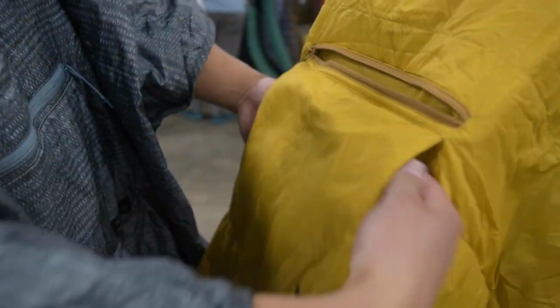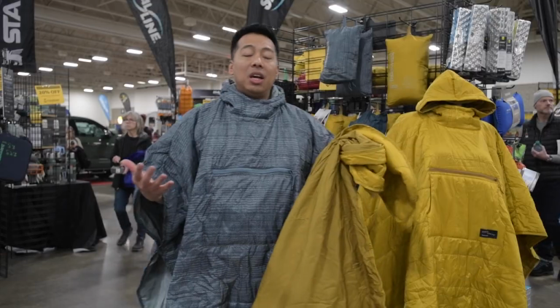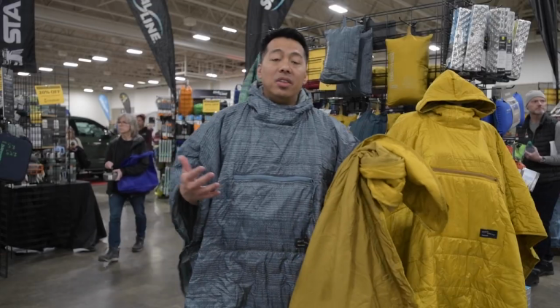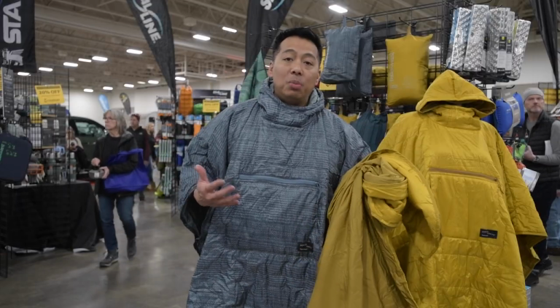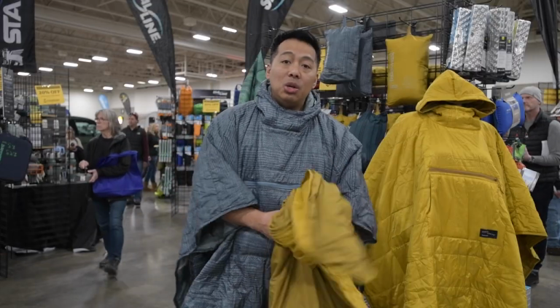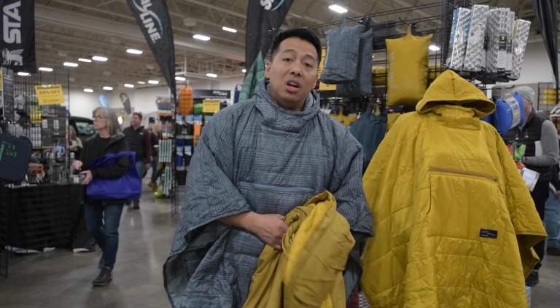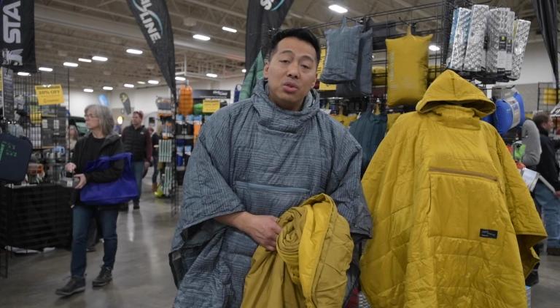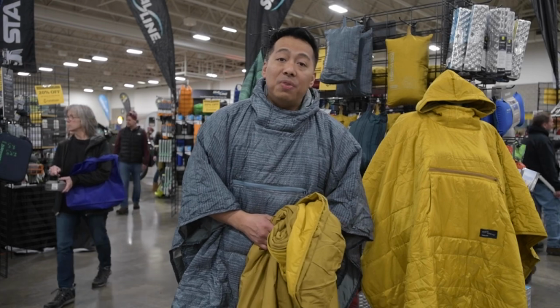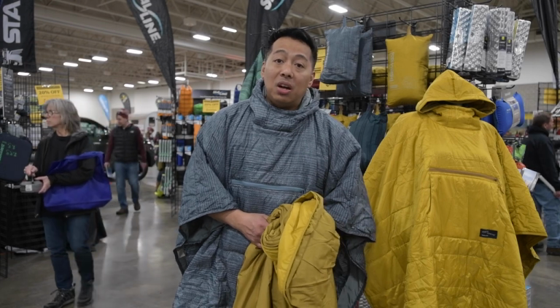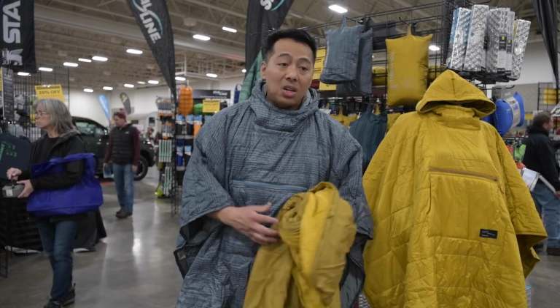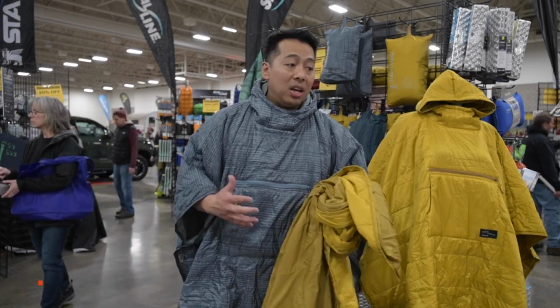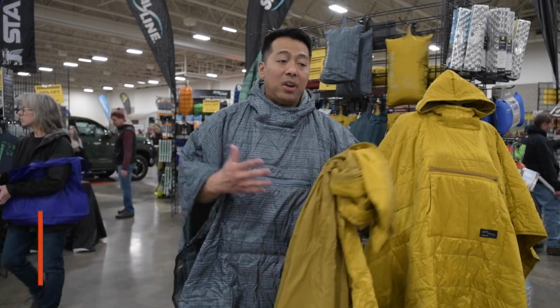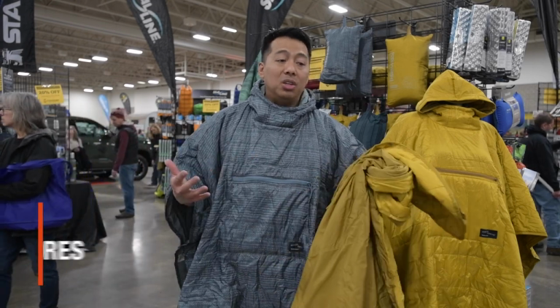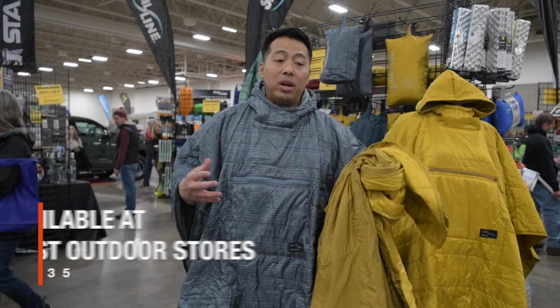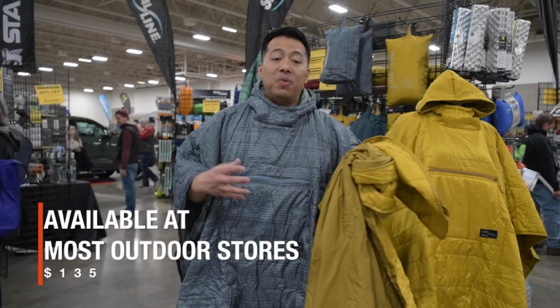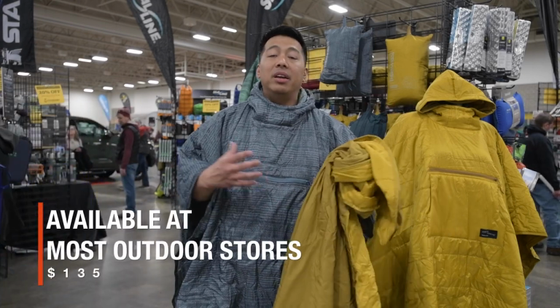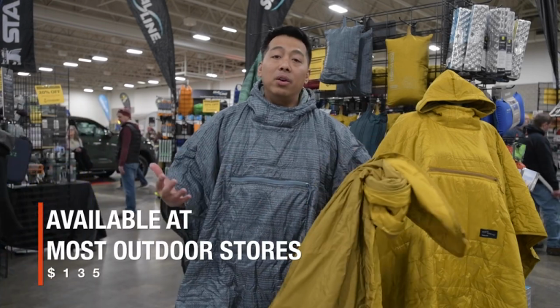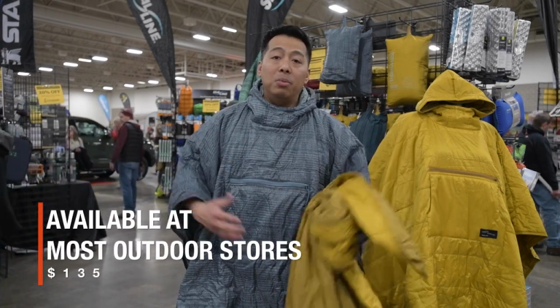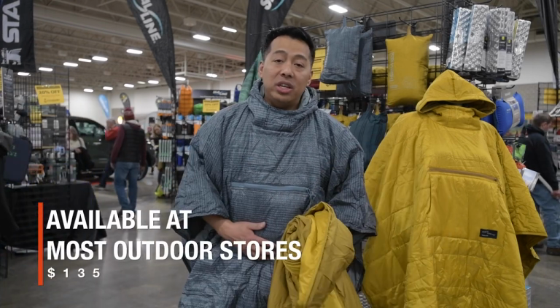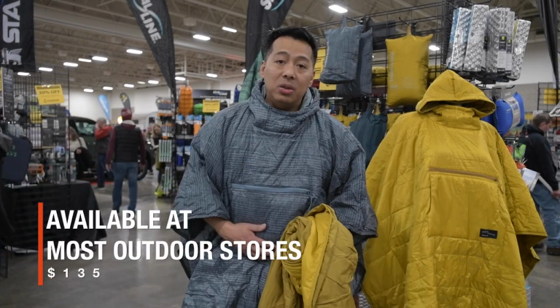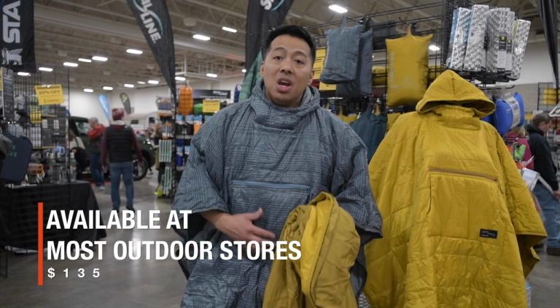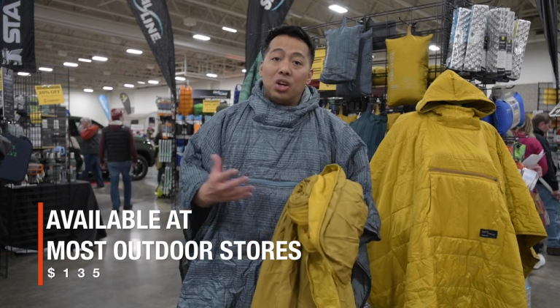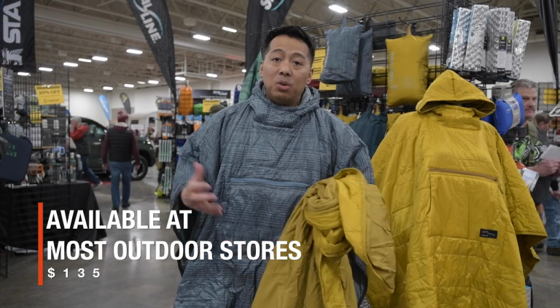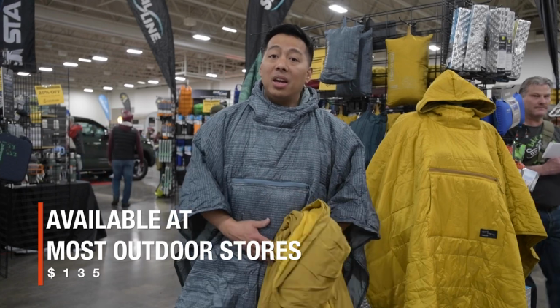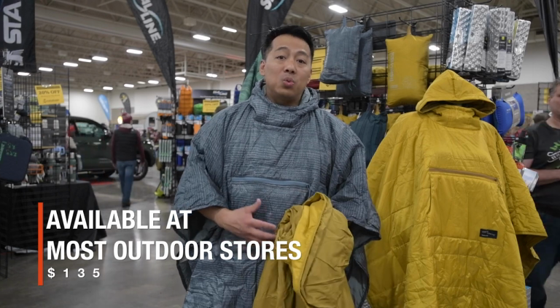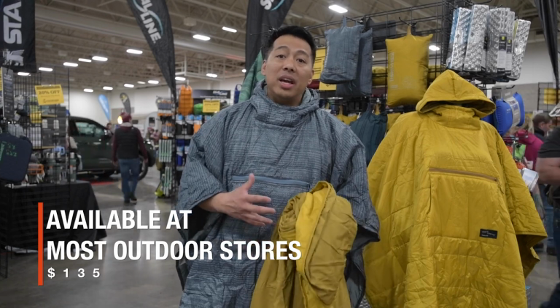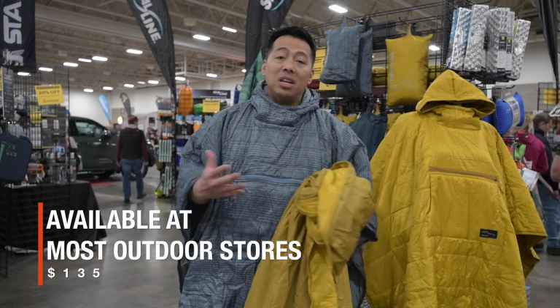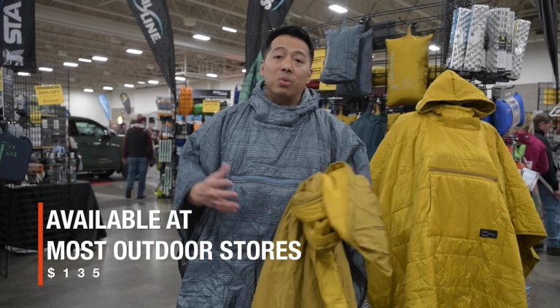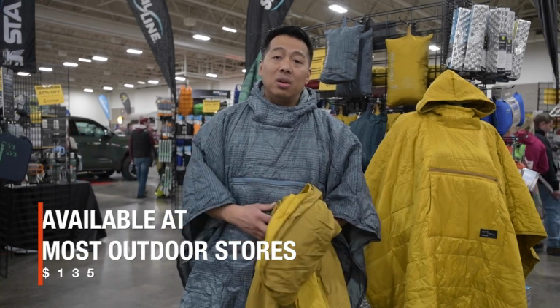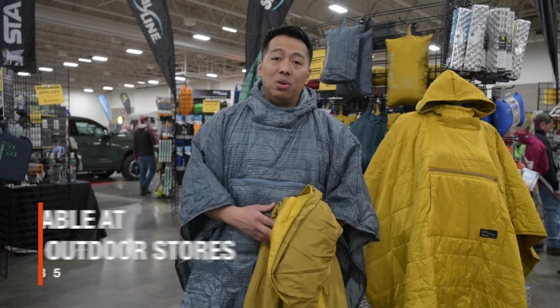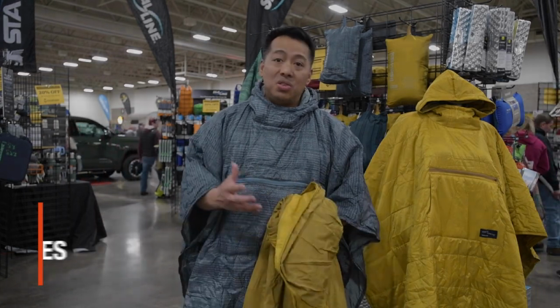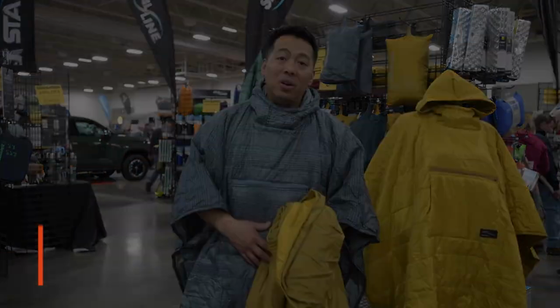MSRP on the Honcho Poncho is $135. It's available year-round and you can find it at all your premier retailers — go to Rutabaga as well as any other retailer you want to support. Thank you very much.